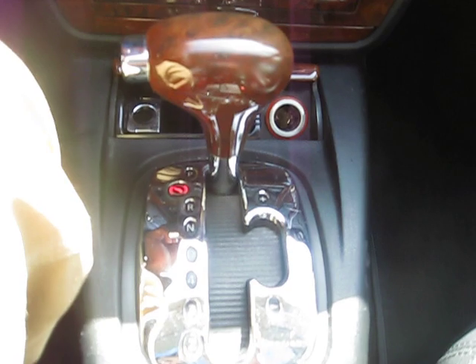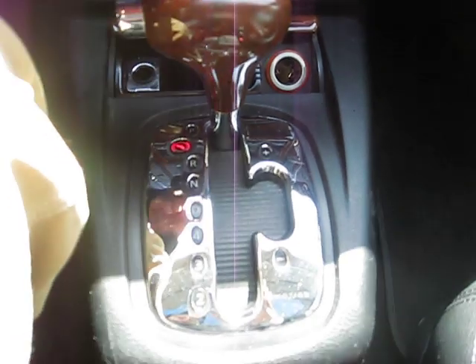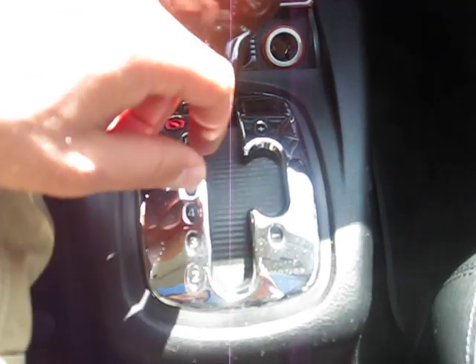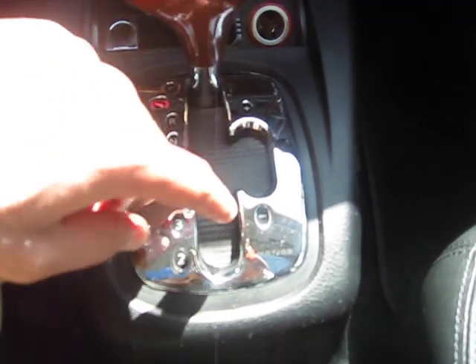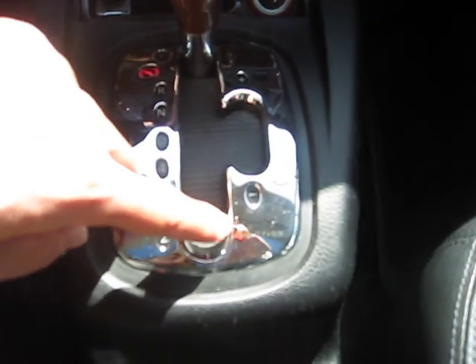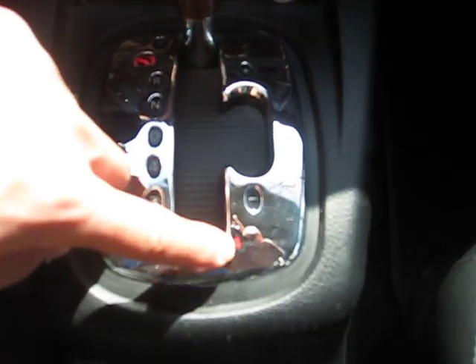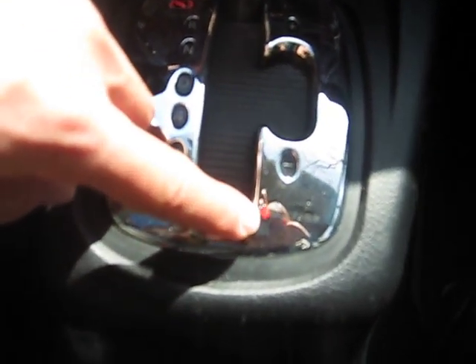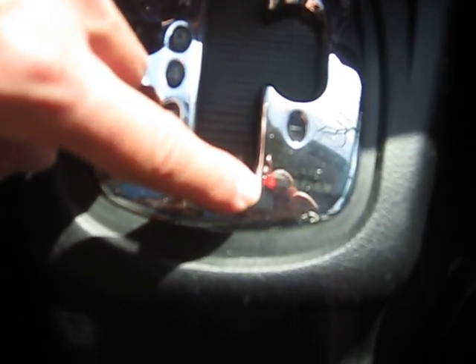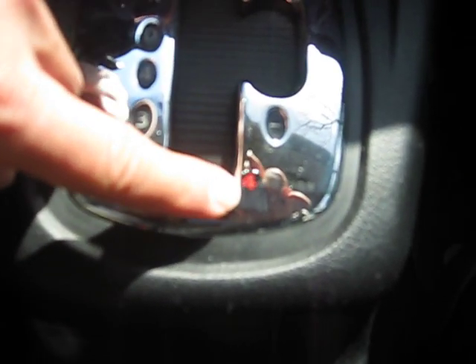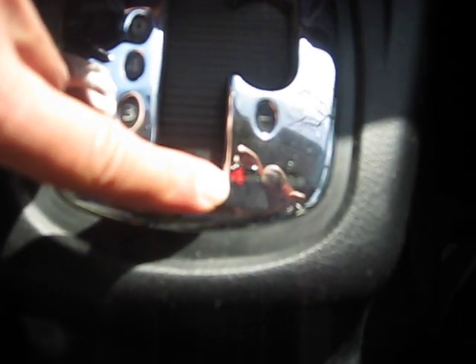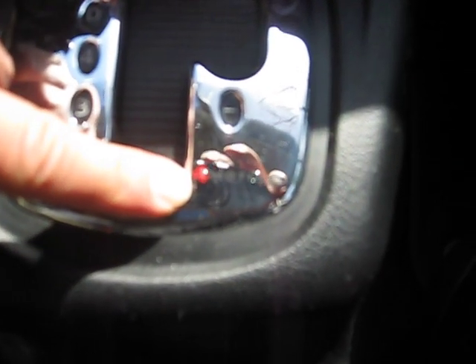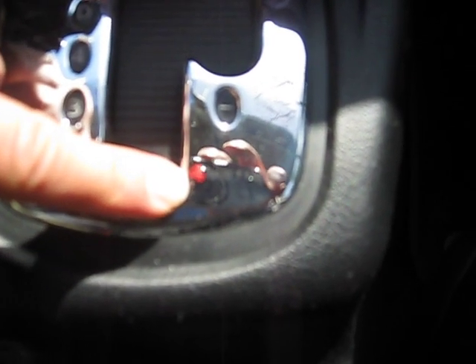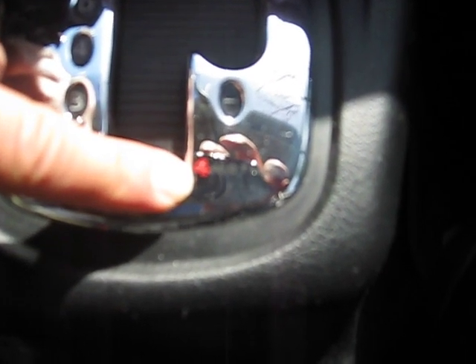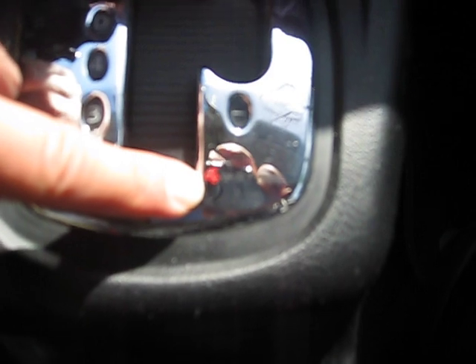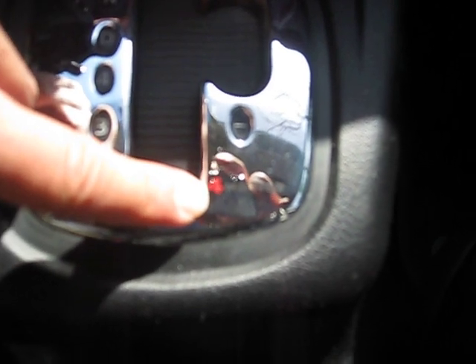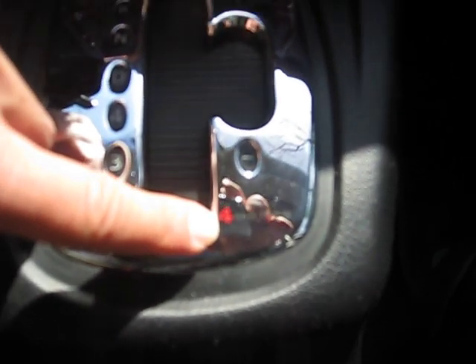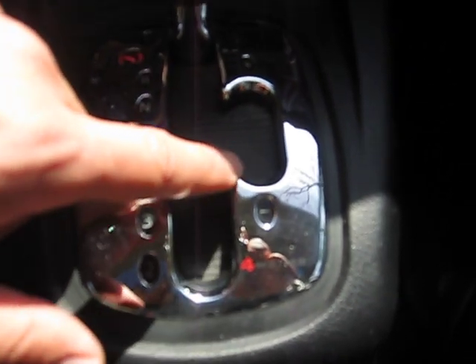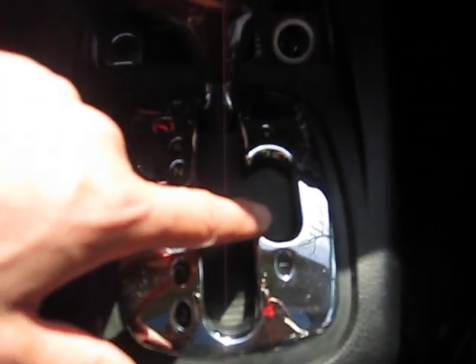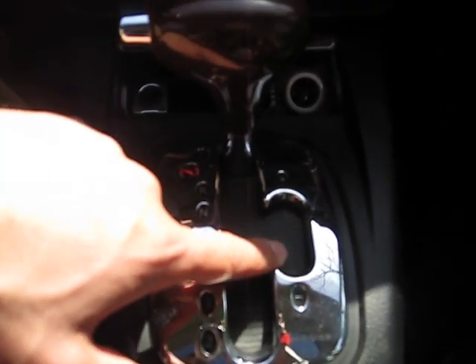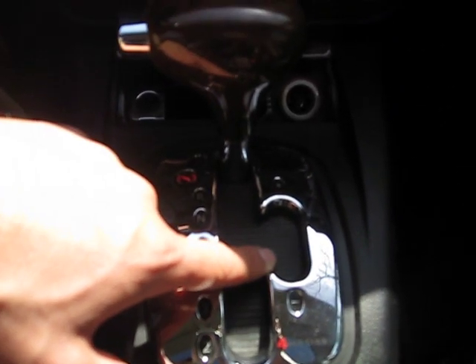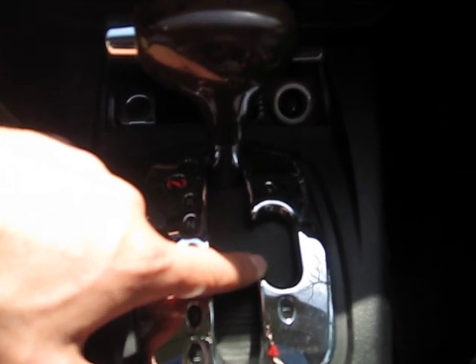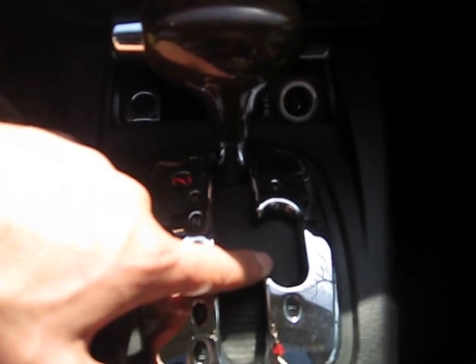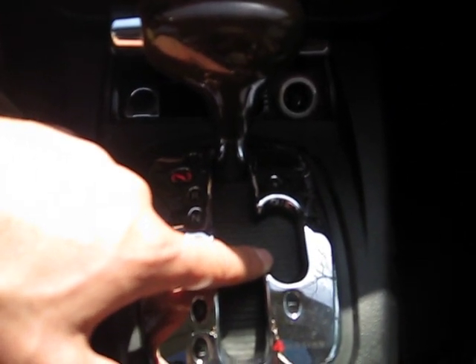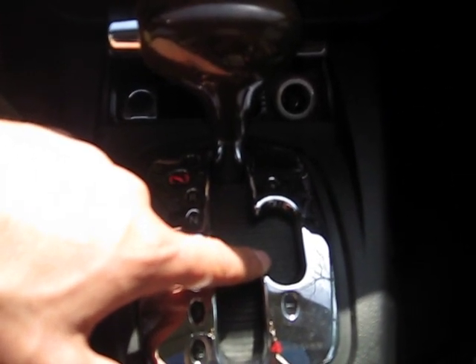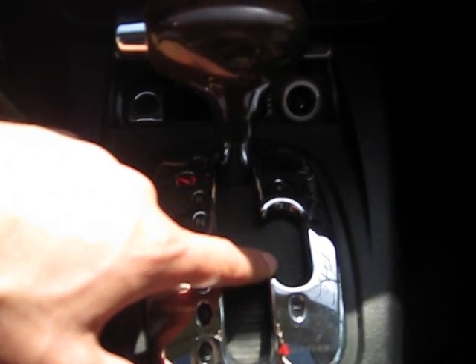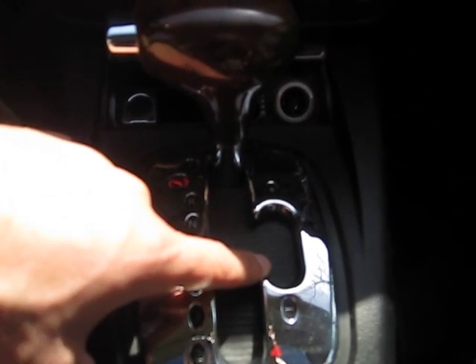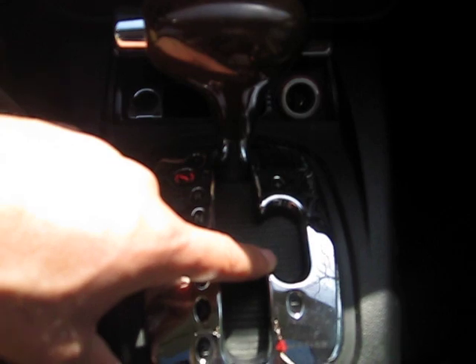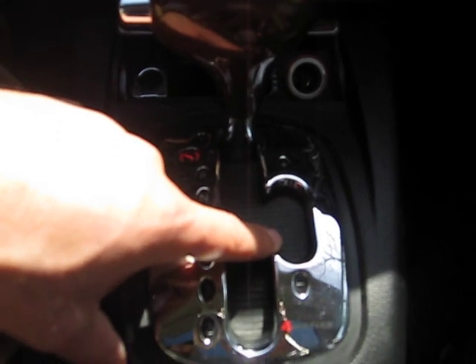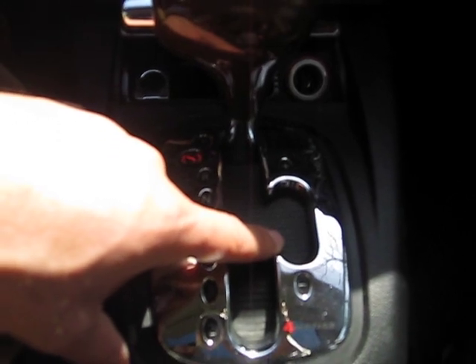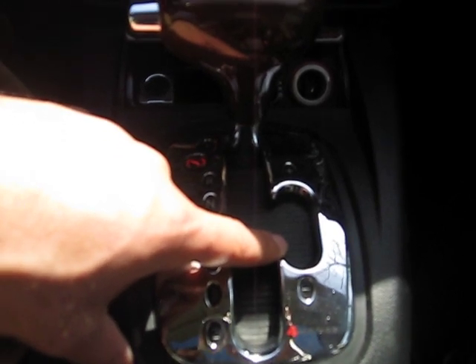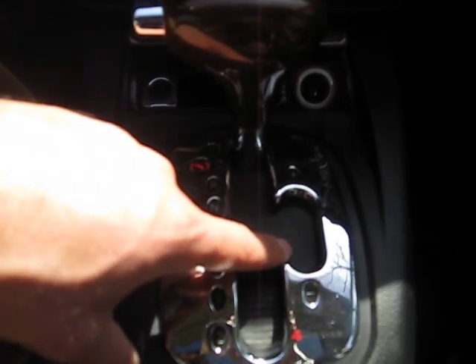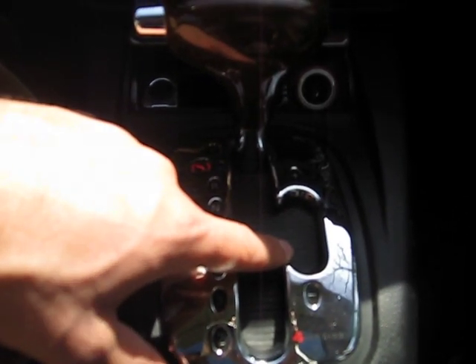It's a 4Motion, meaning it's all-time all-wheel drive like an Audi. It's an automatic with a Tiptronic transmission, which allows you to shift manually through the gears without a clutch.